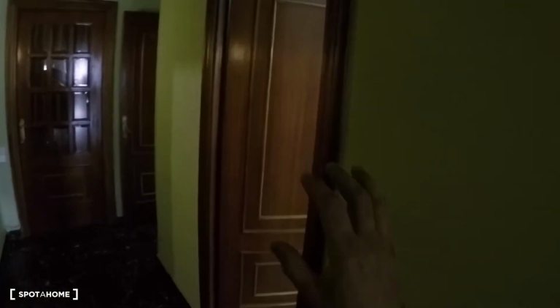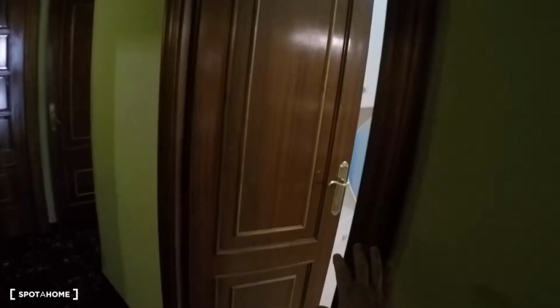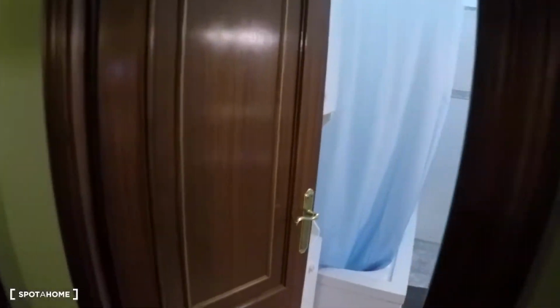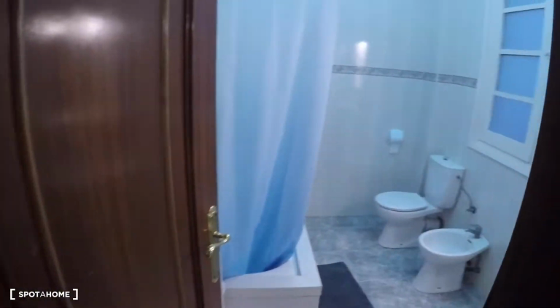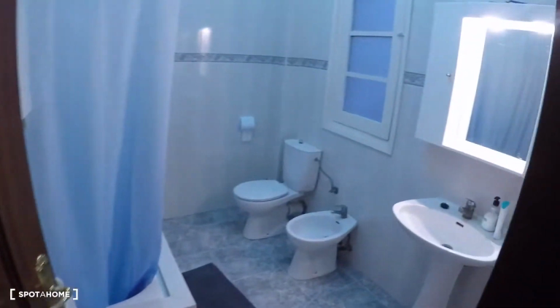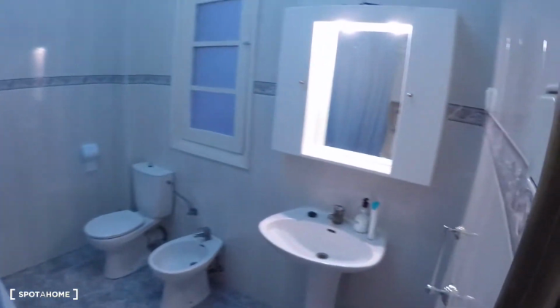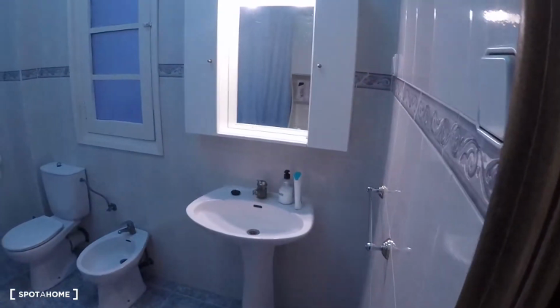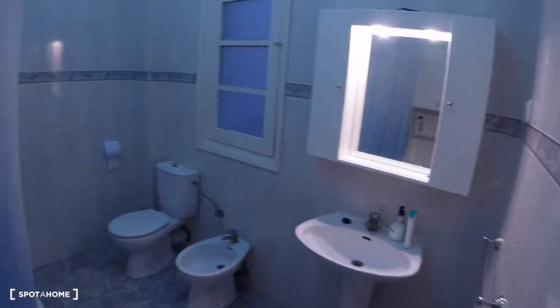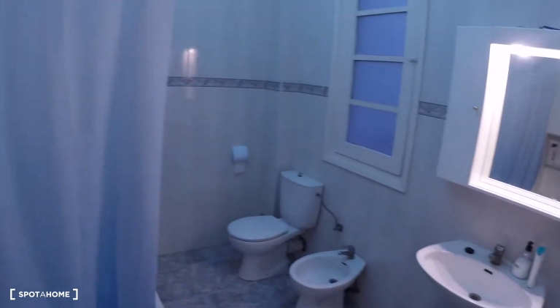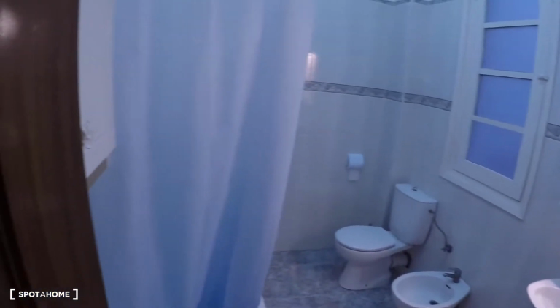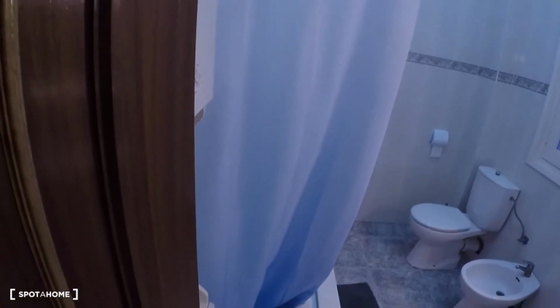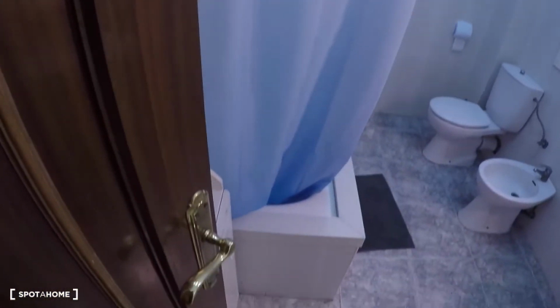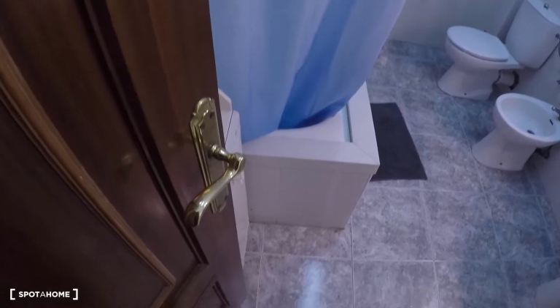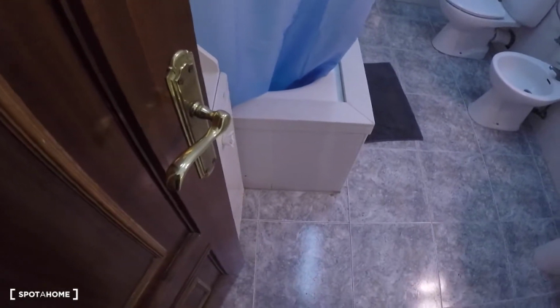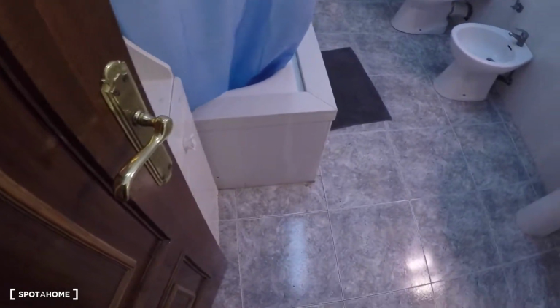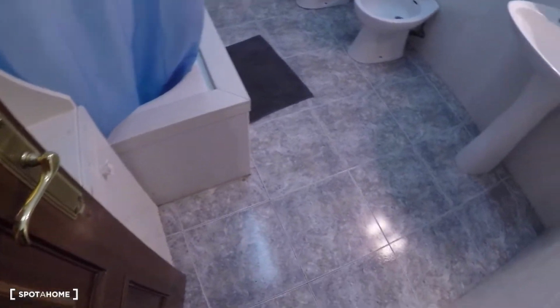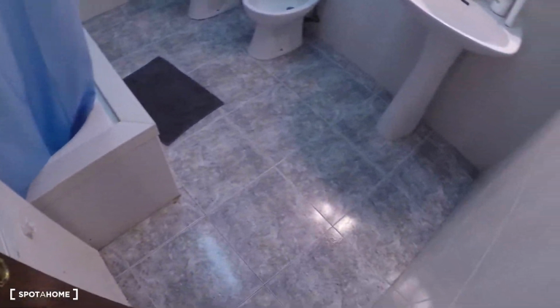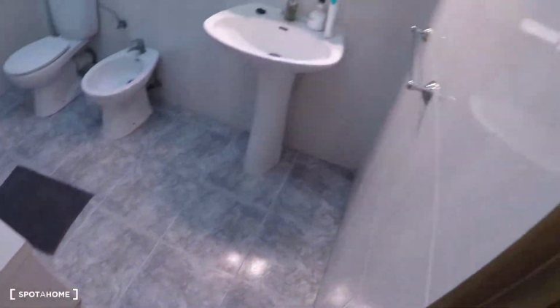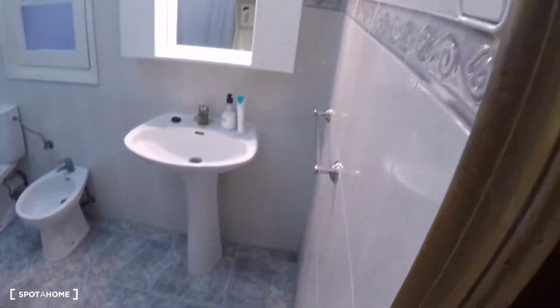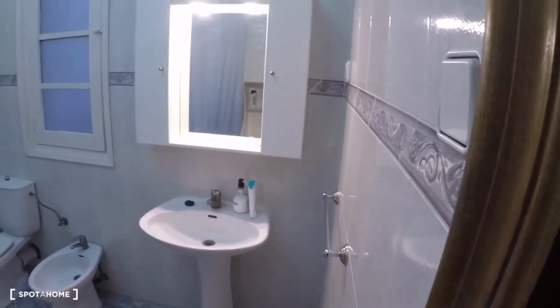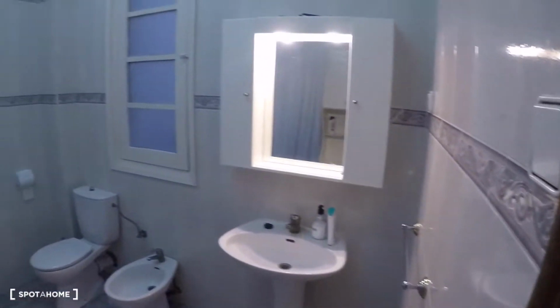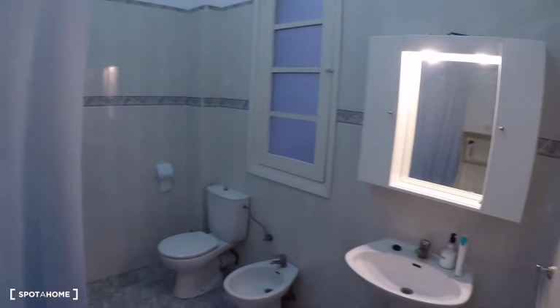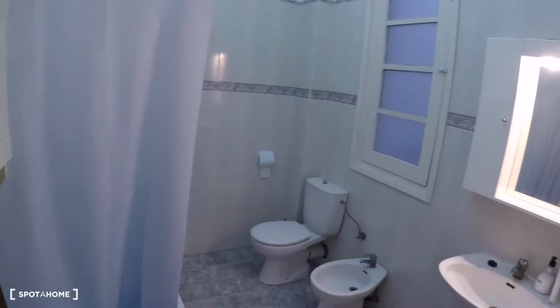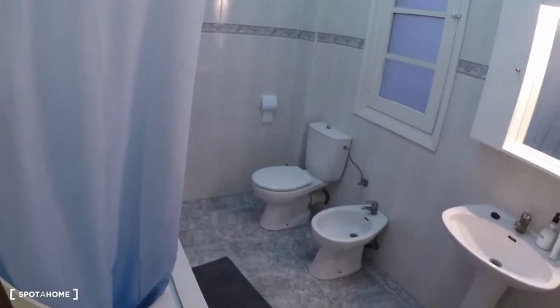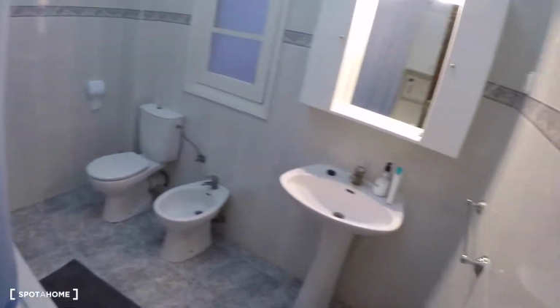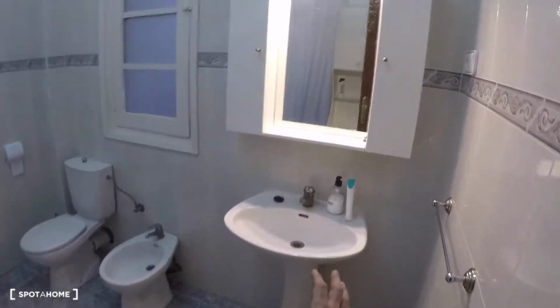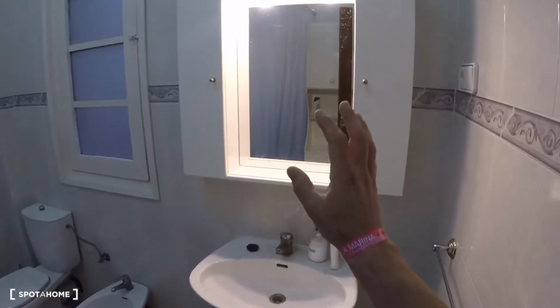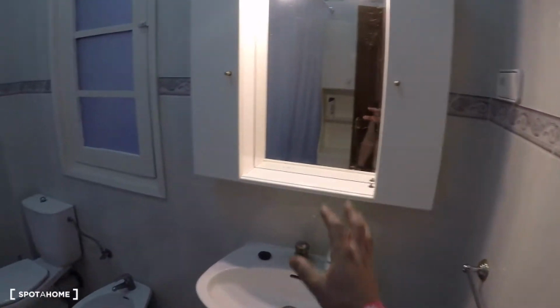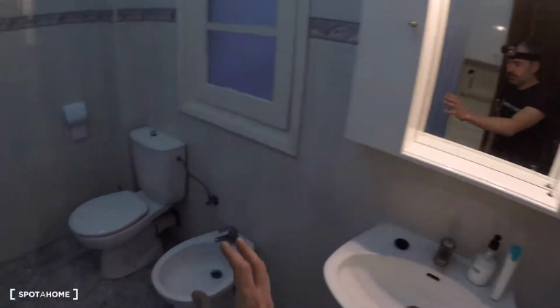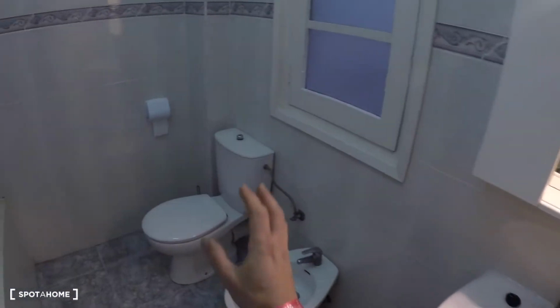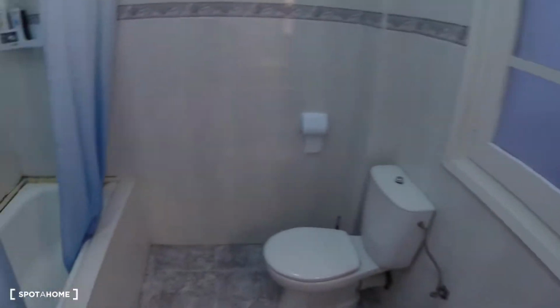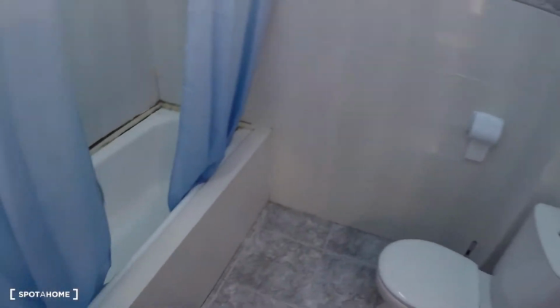Here we have the bathroom, which serves all five bedrooms. This bathroom has a sink, a mirror, a toilet, and a bathtub.